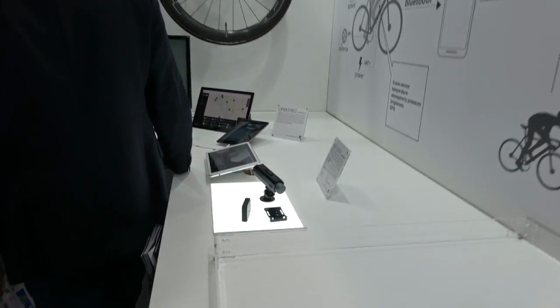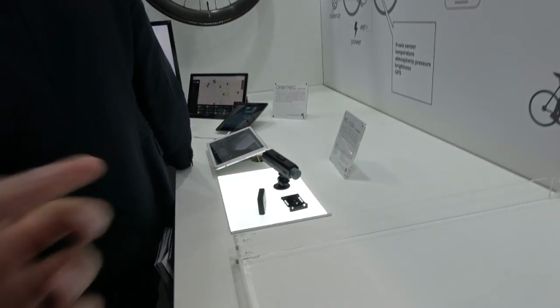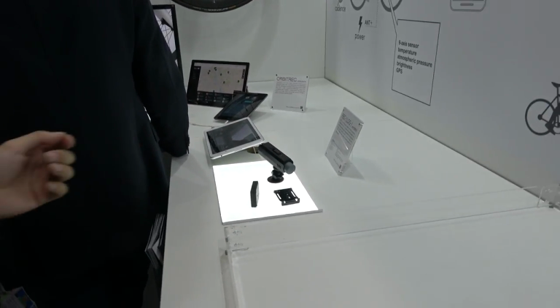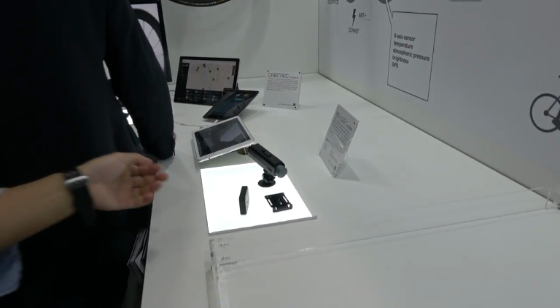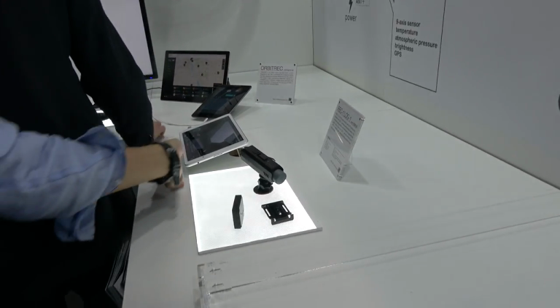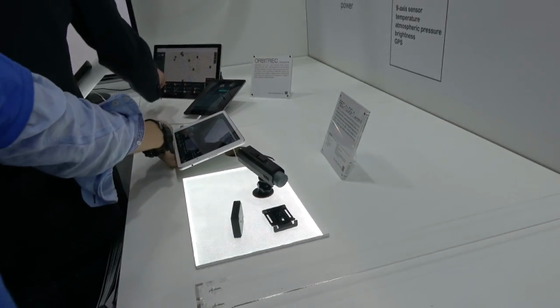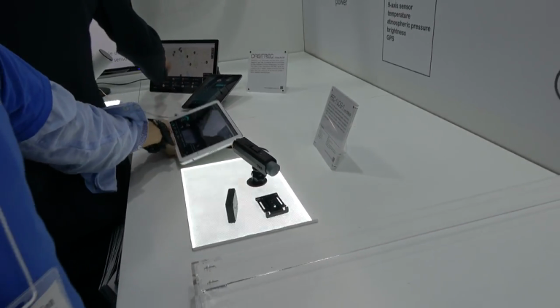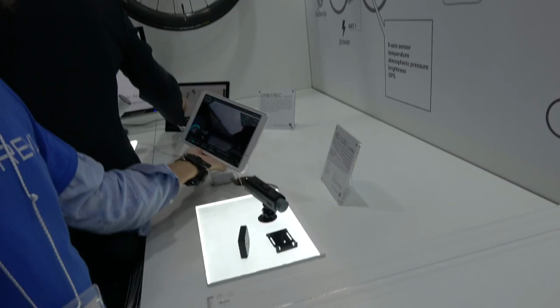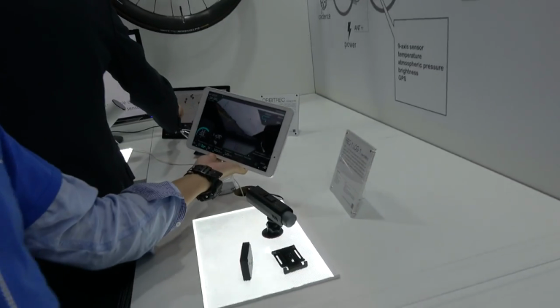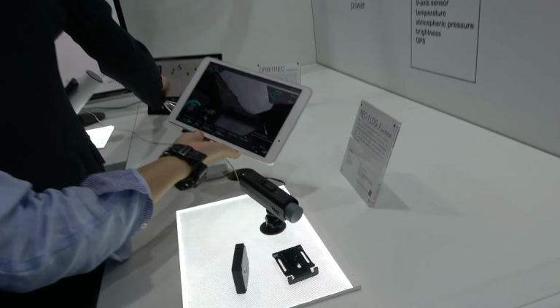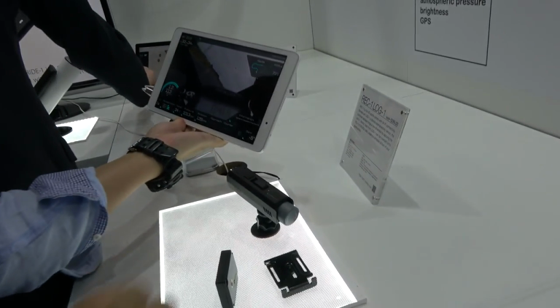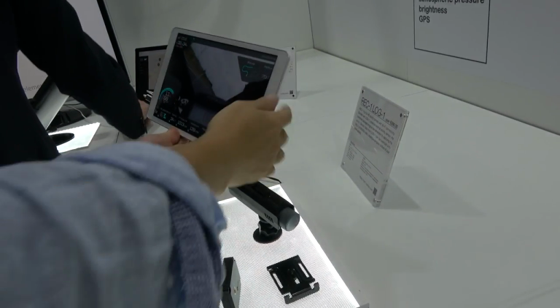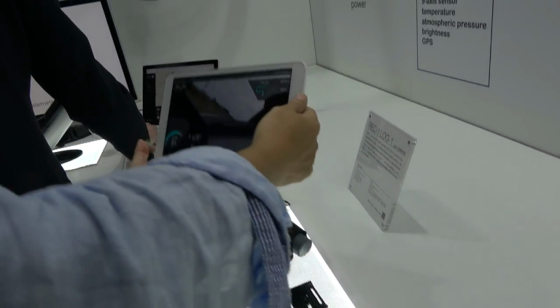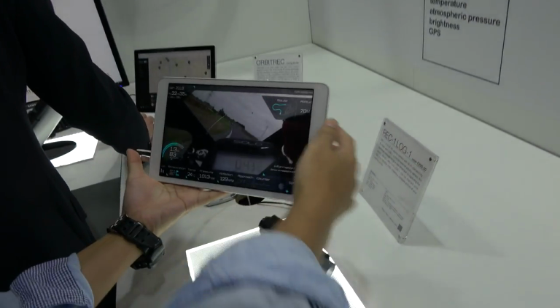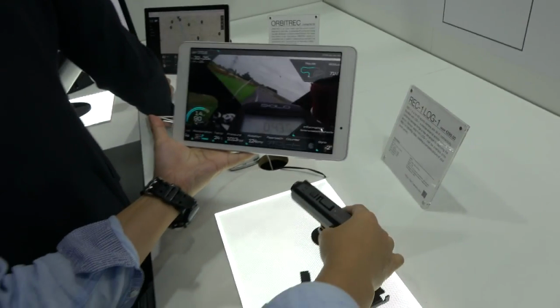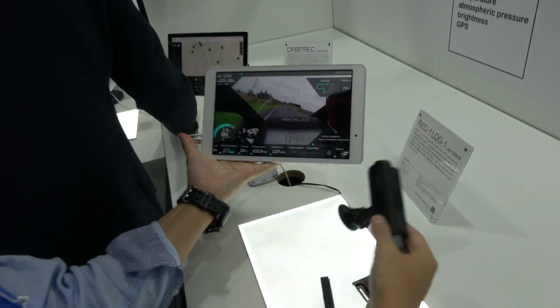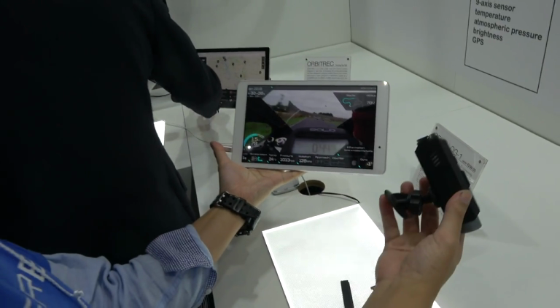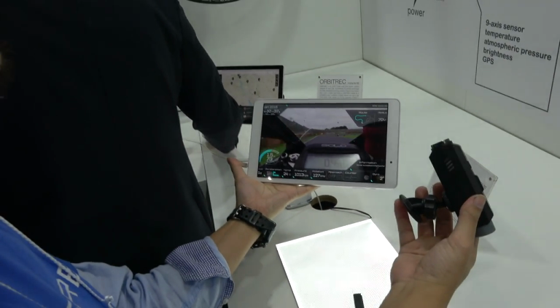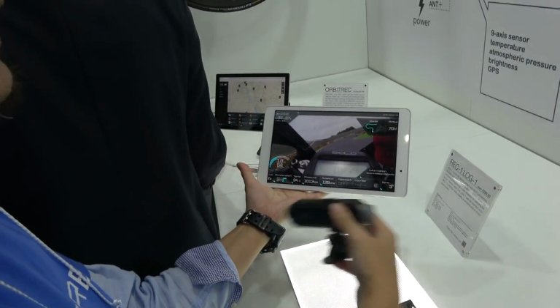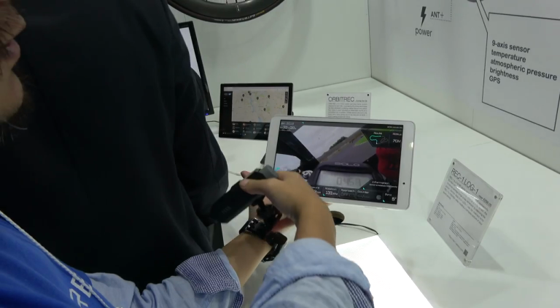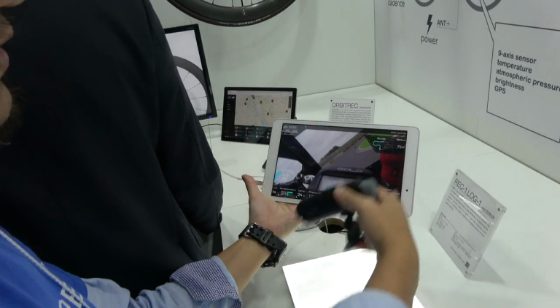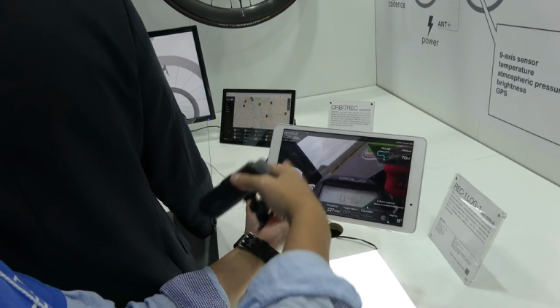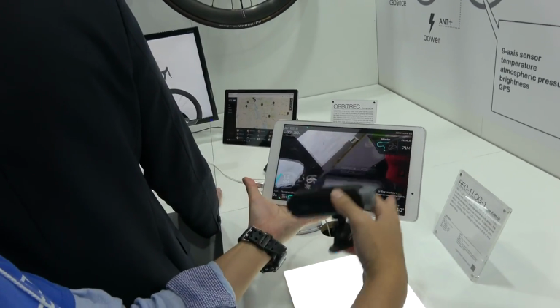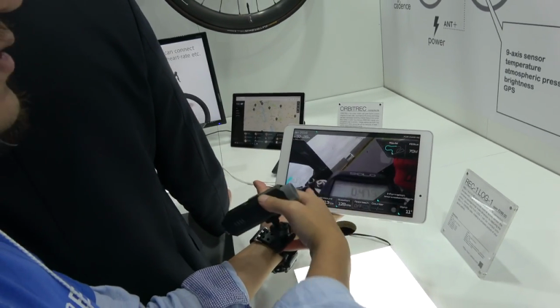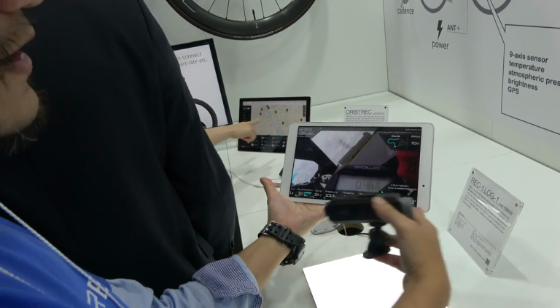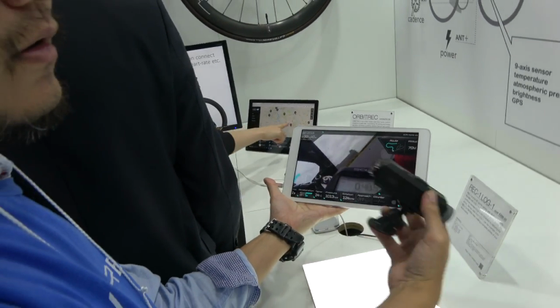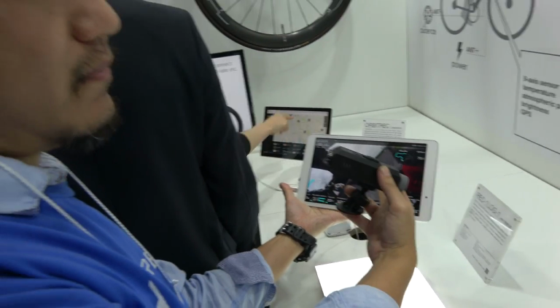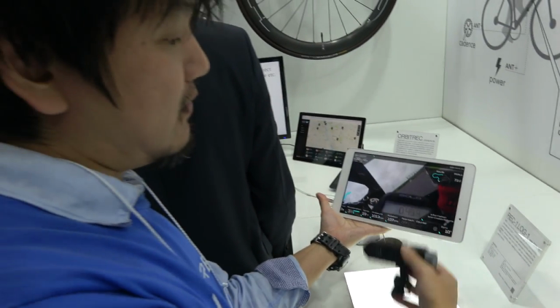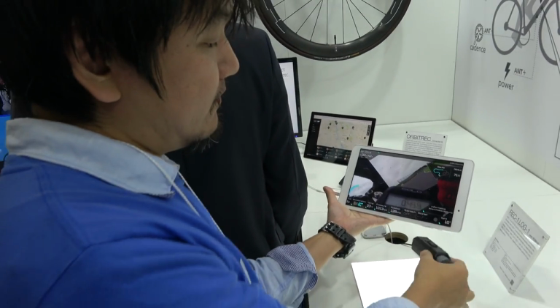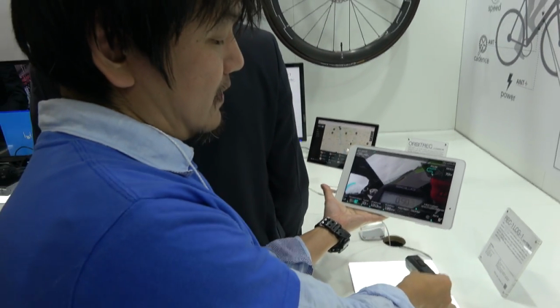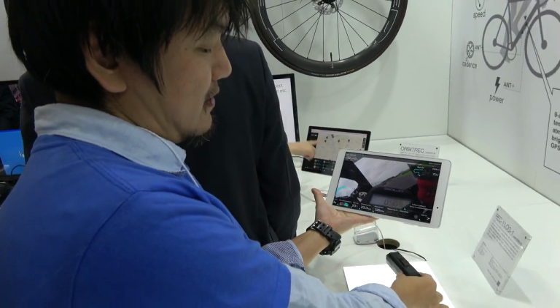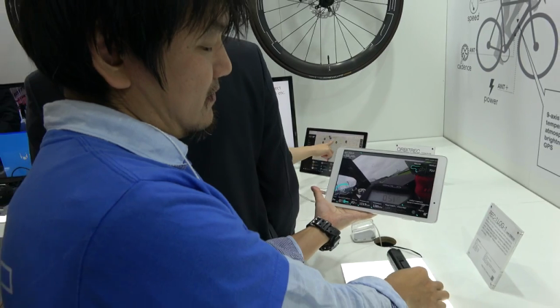This is a camera — 1080p, for sports cameras. There's a GPS and axis sensors inside, so what you can do is overlay those sensor data on your video. That's cool.